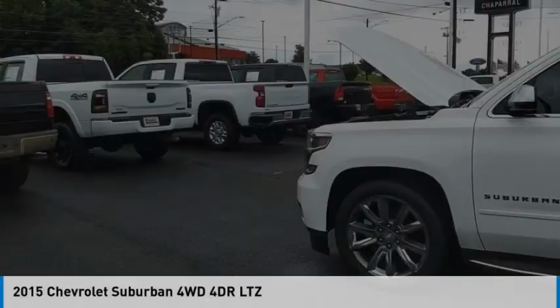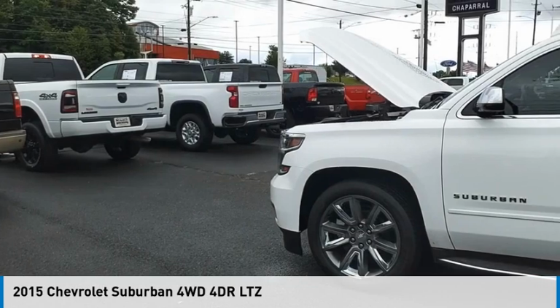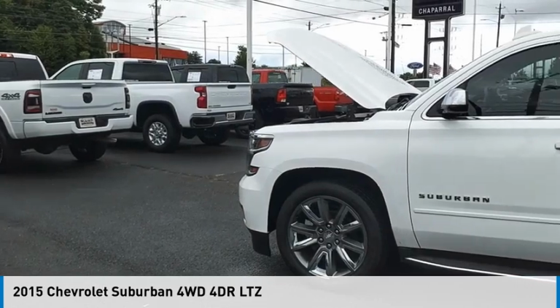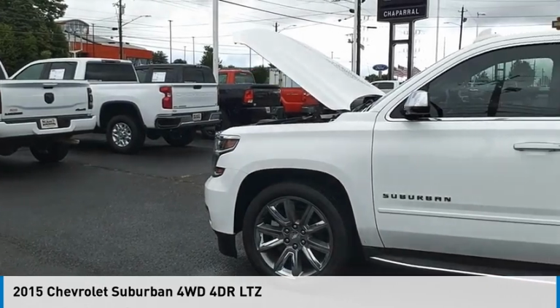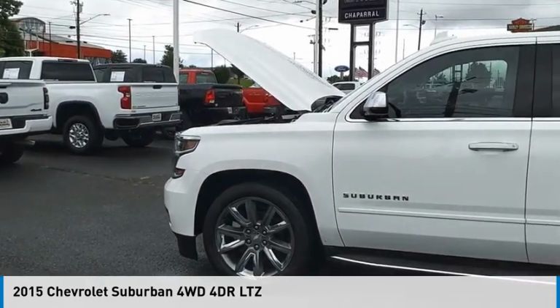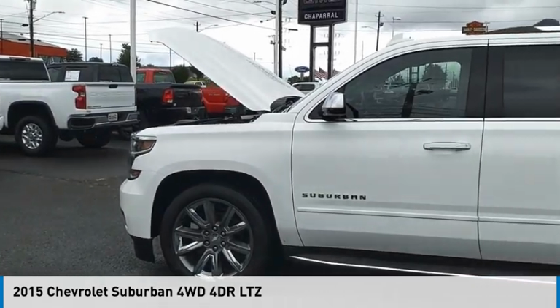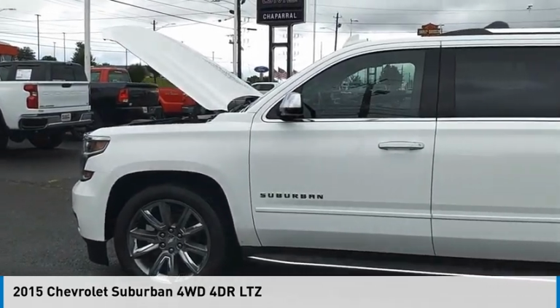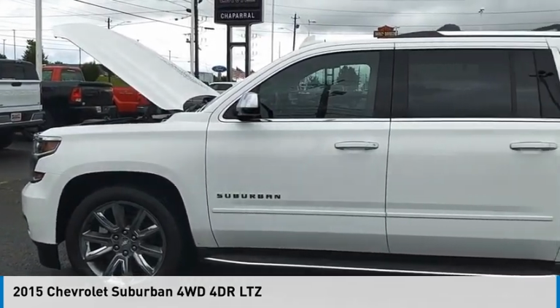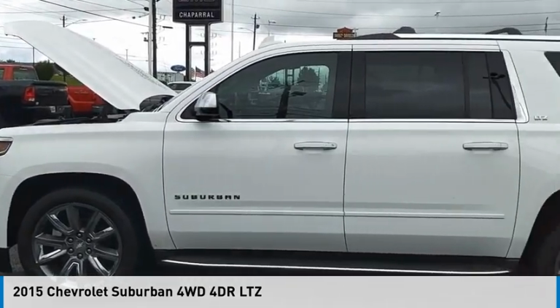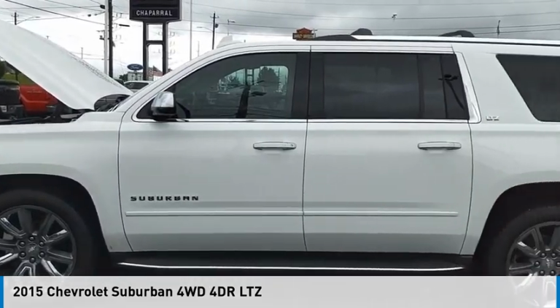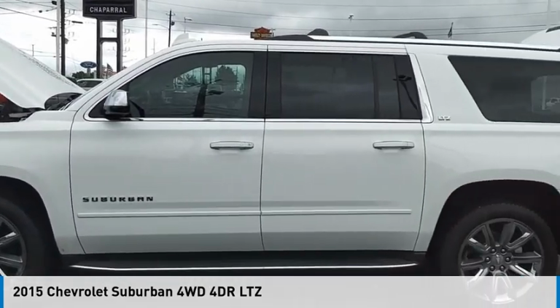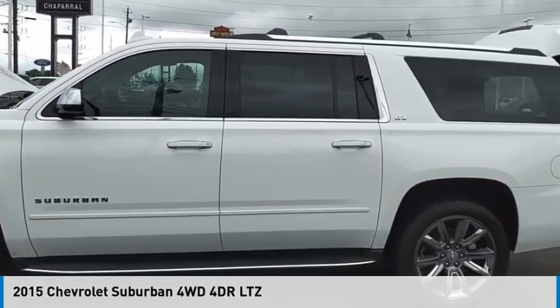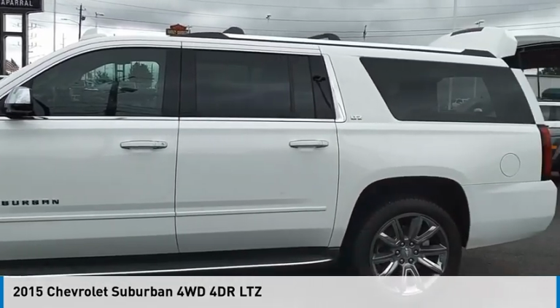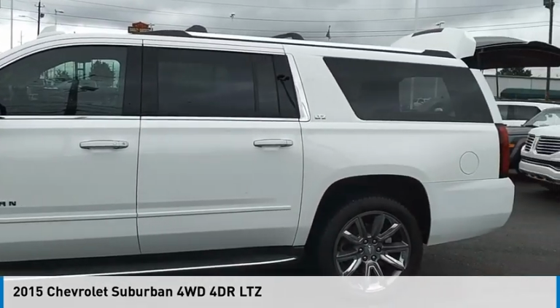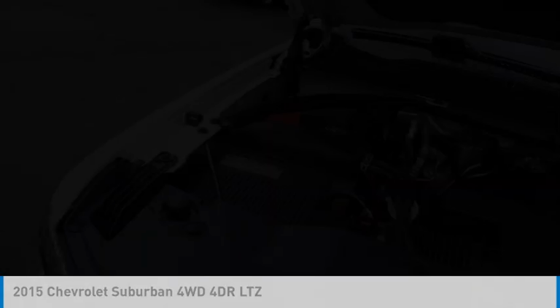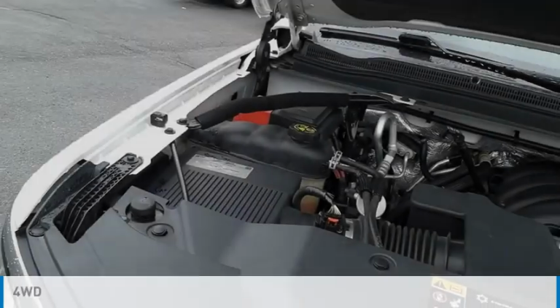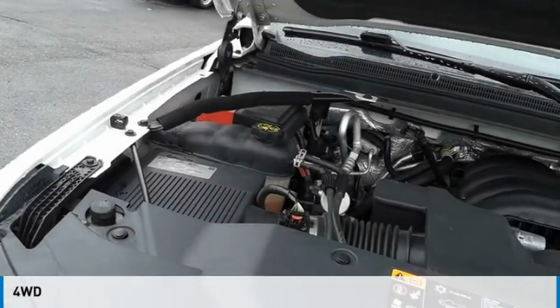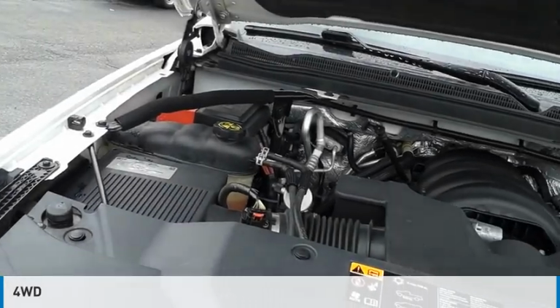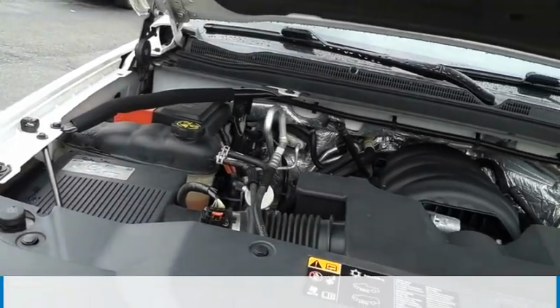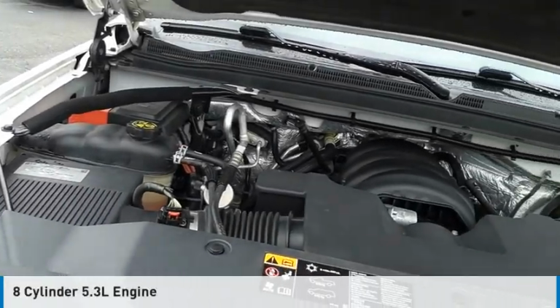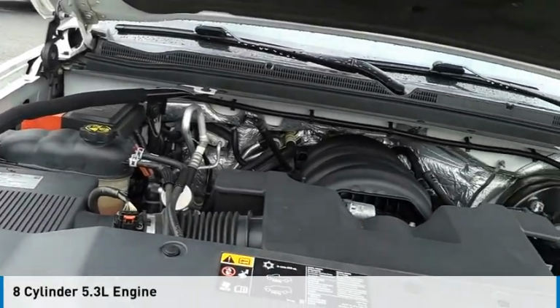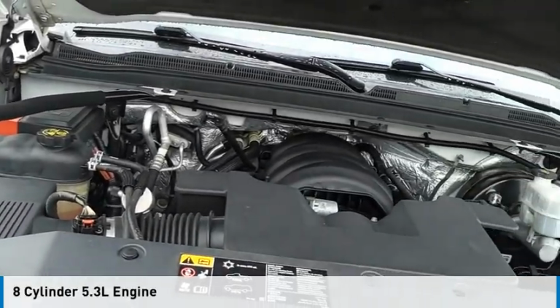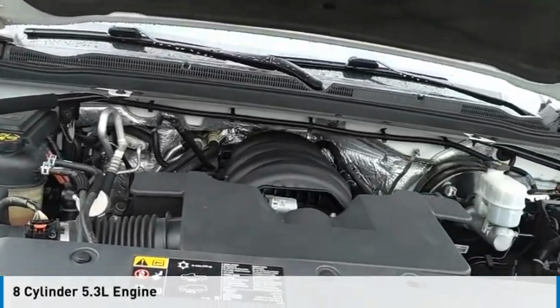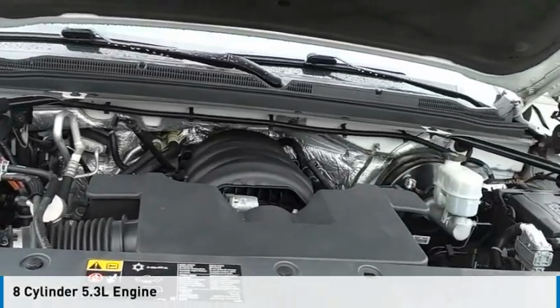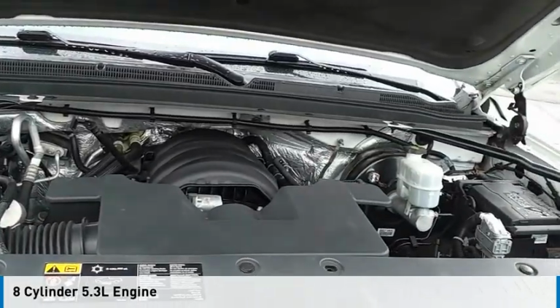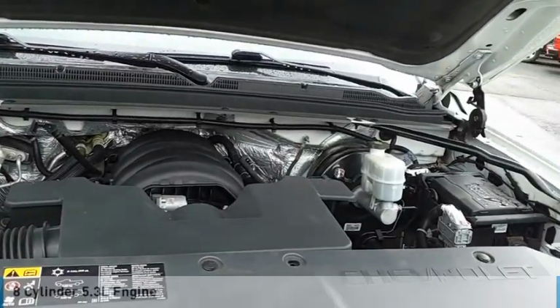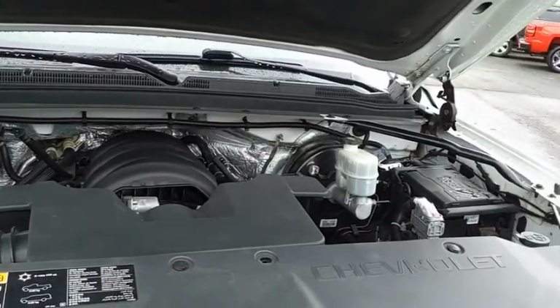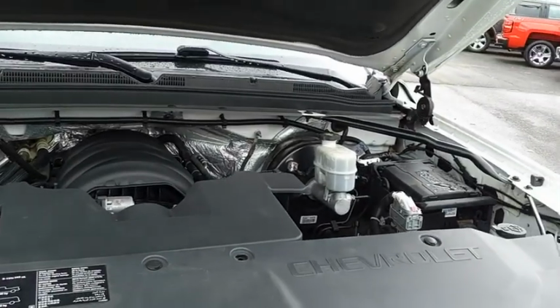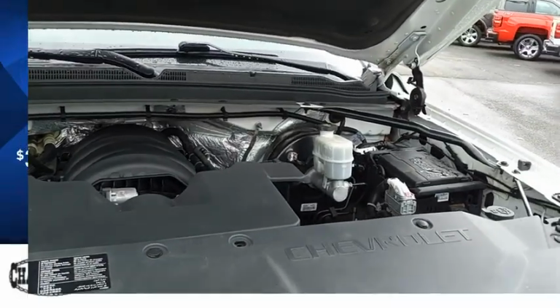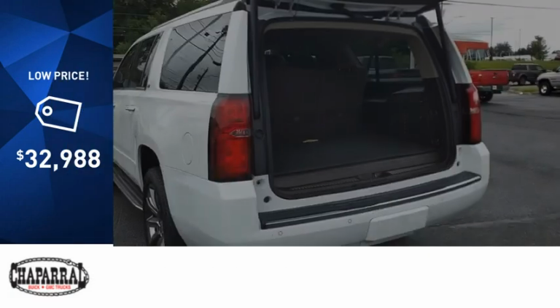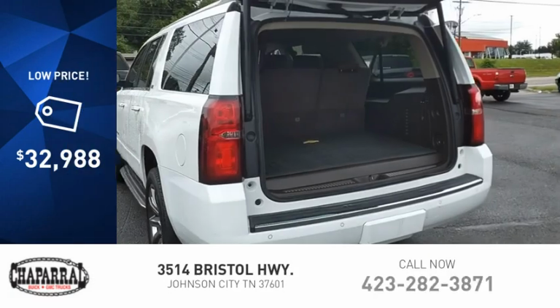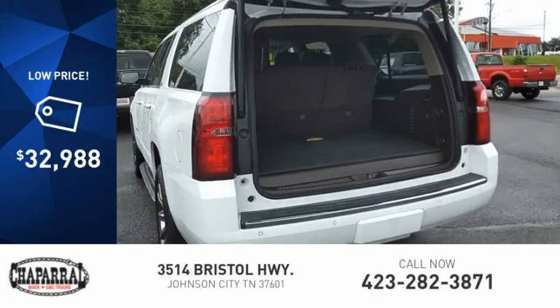We are pleased to show you the 2015 Suburban. This vehicle is powered by a four-wheel drive, eight-cylinder, 5.3-liter engine, and is priced below $35,000.